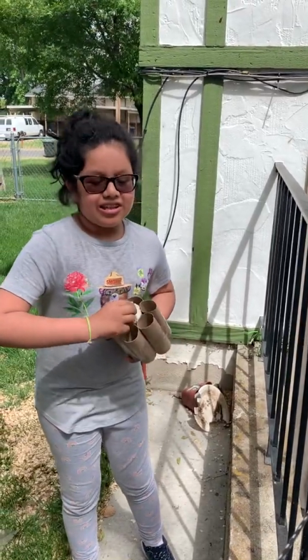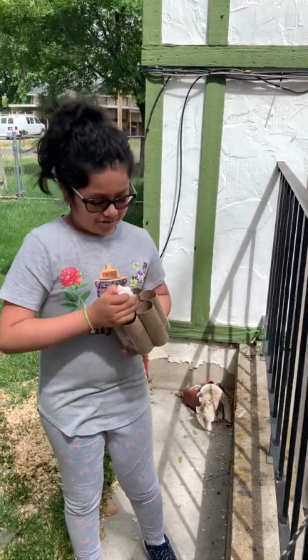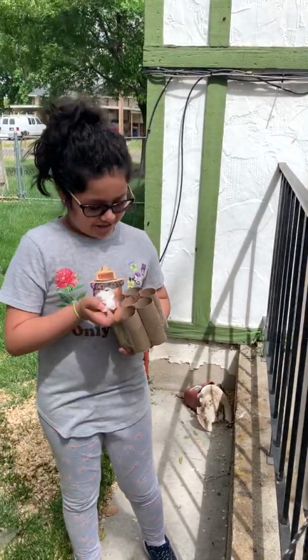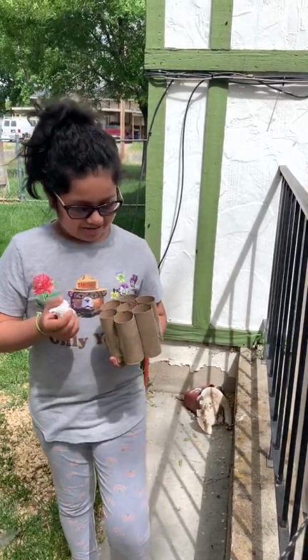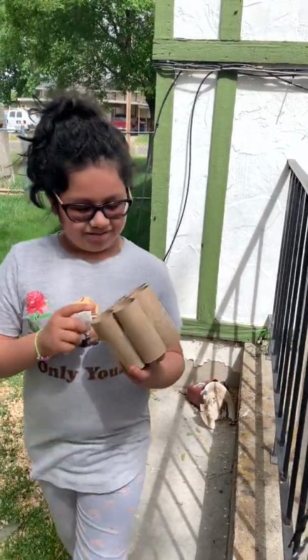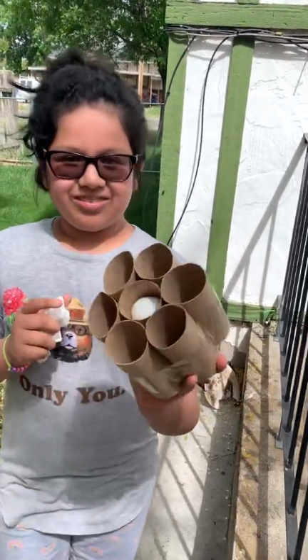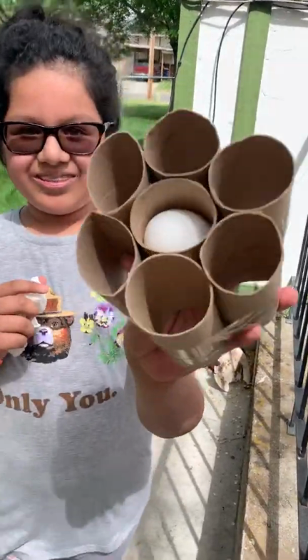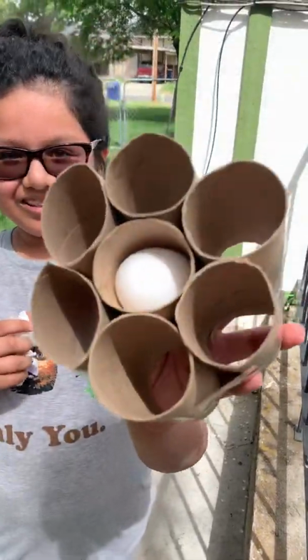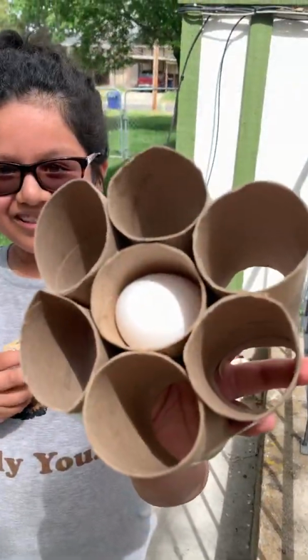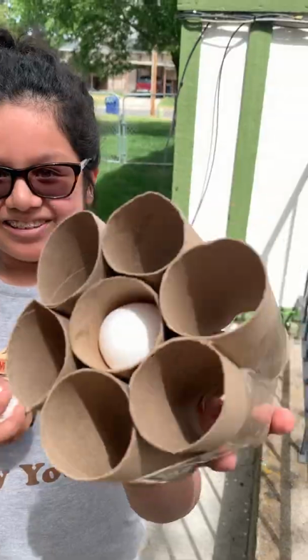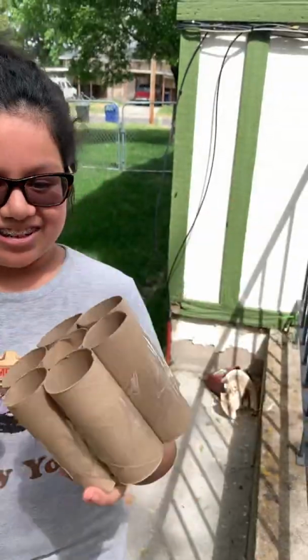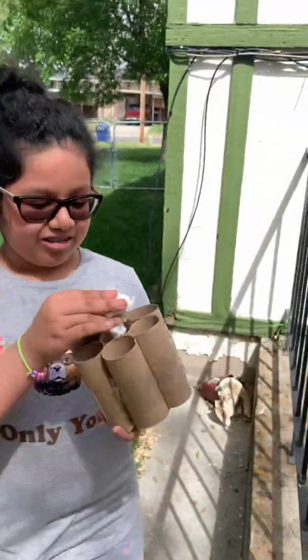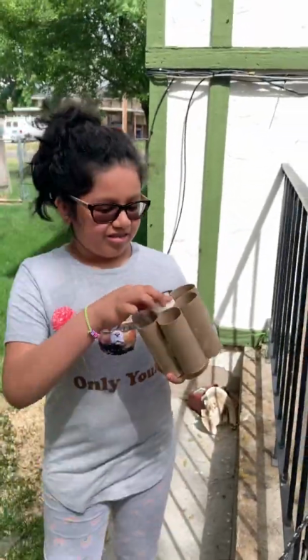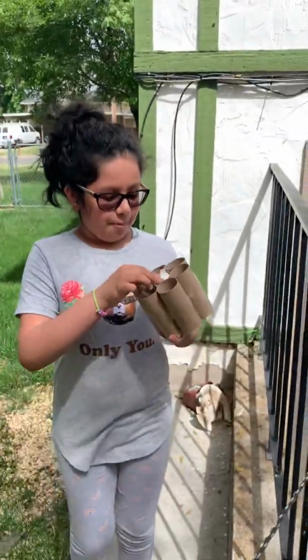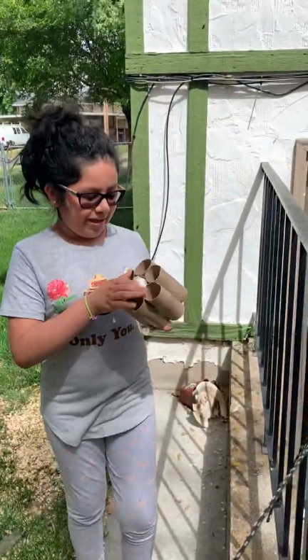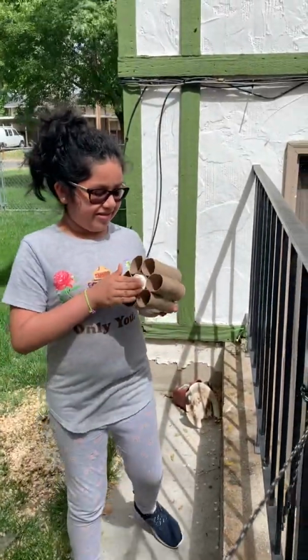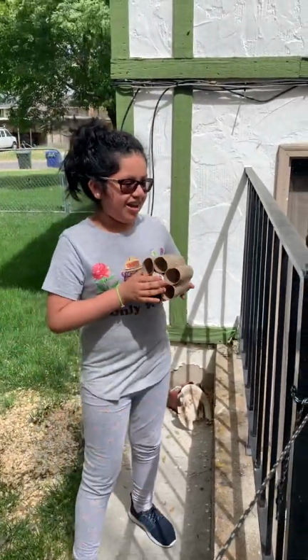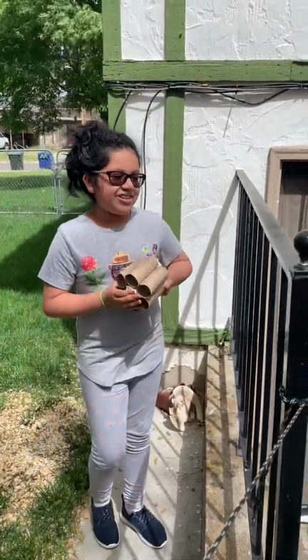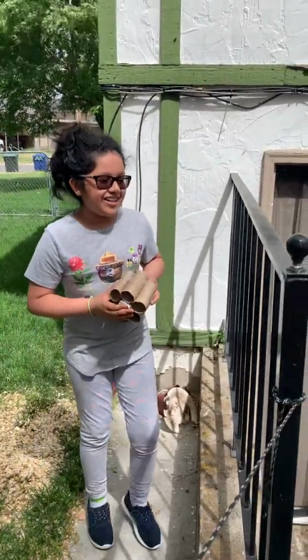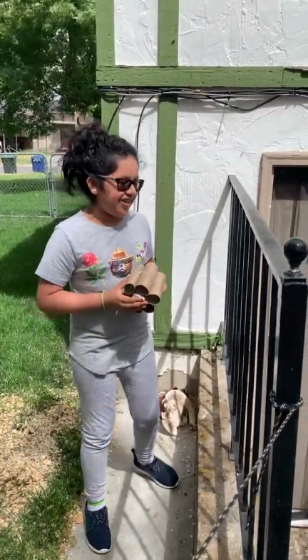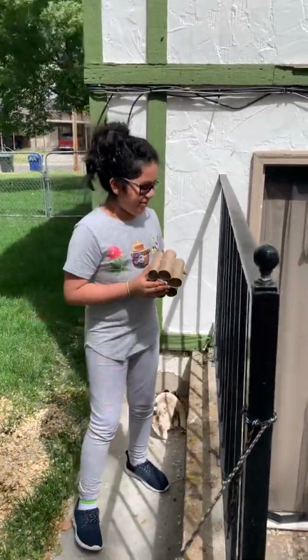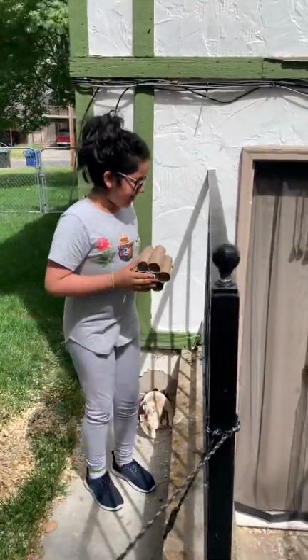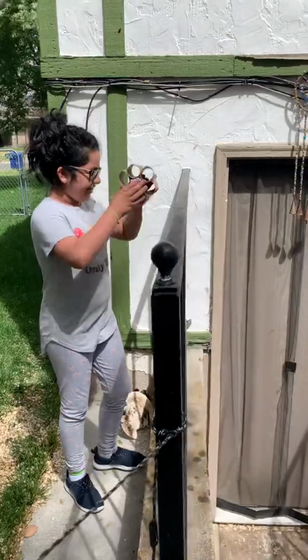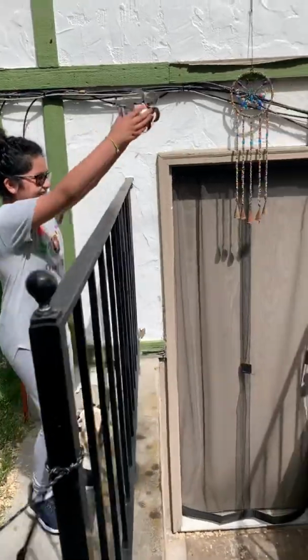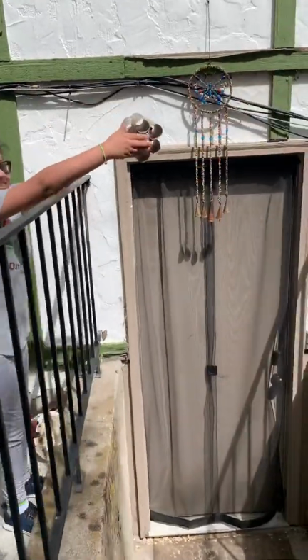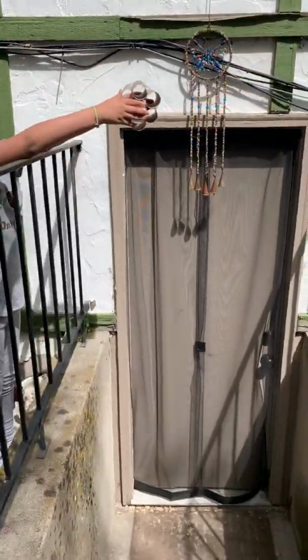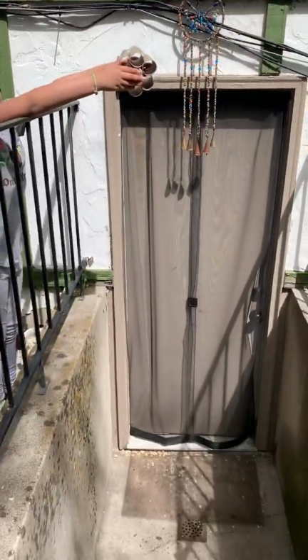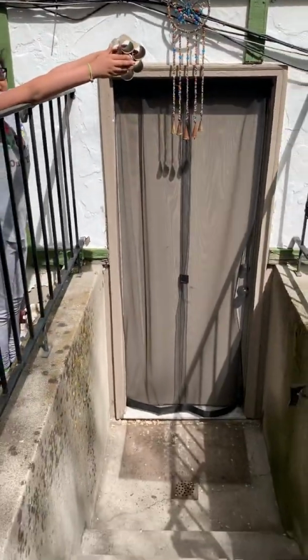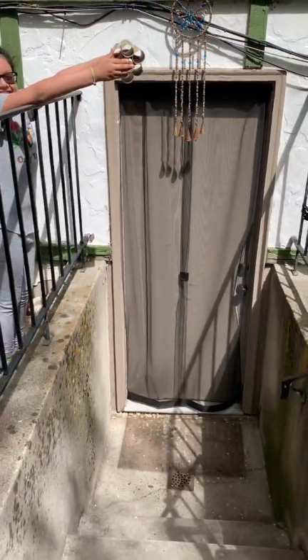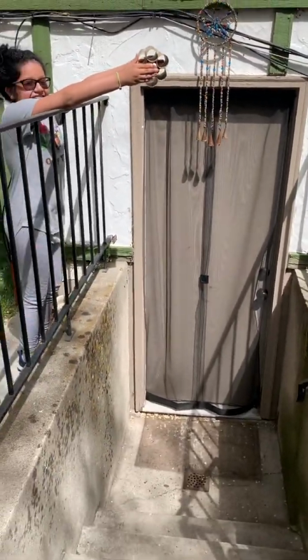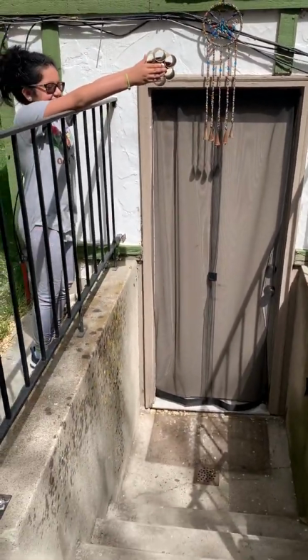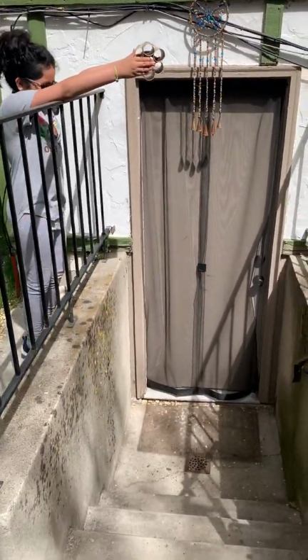Let me show you the egg. Alright, so we got the egg in there. And now to see if it doesn't break. Three, two, one.